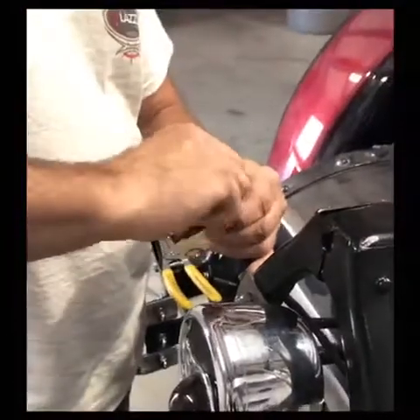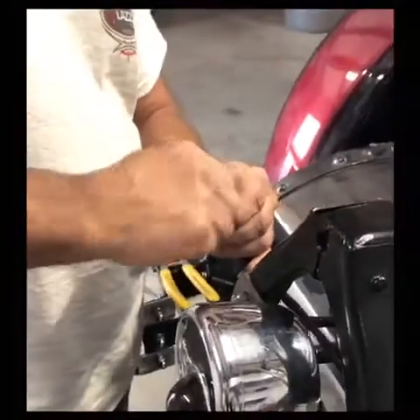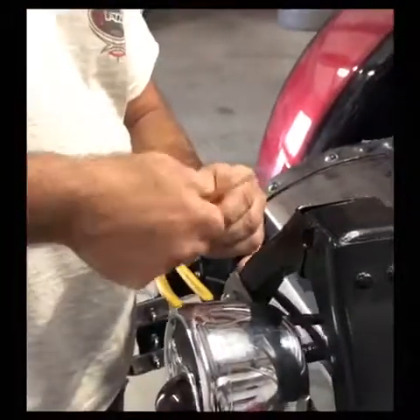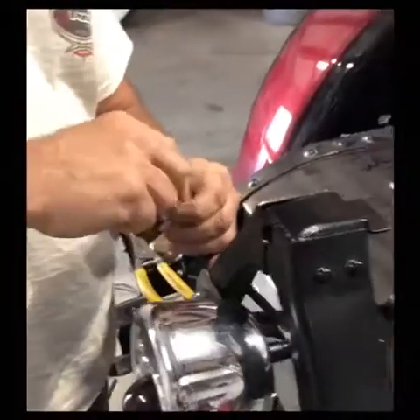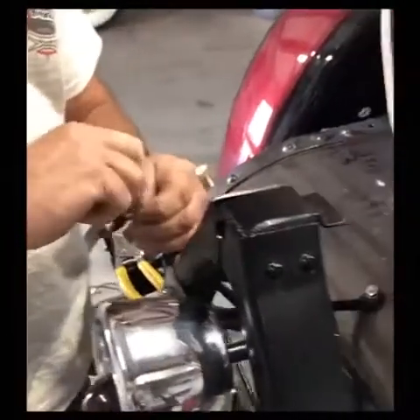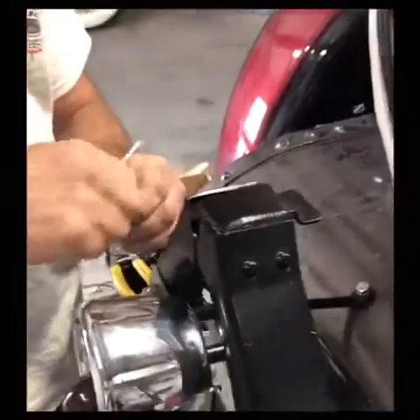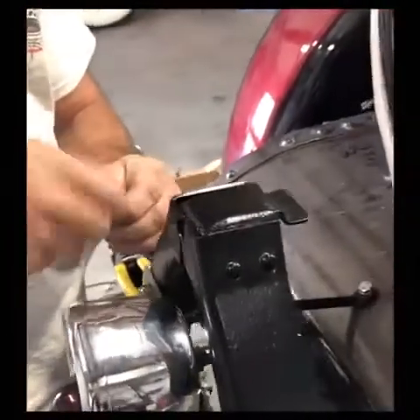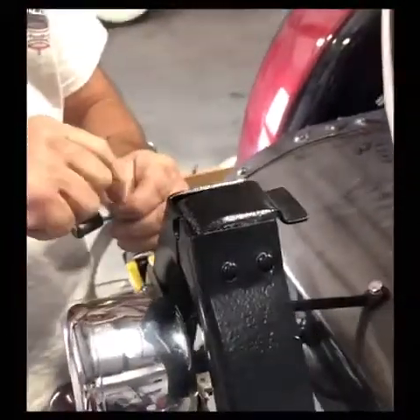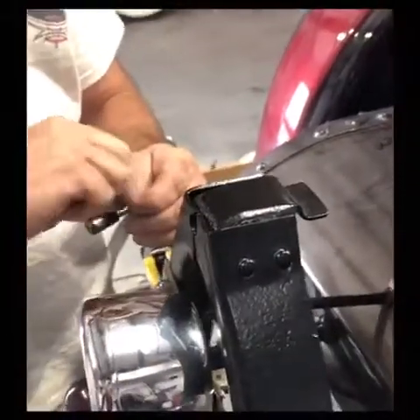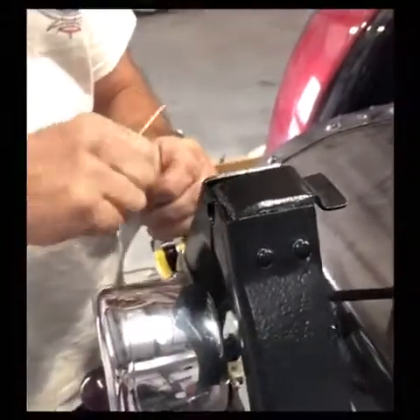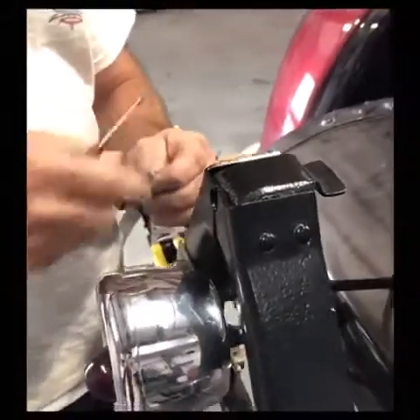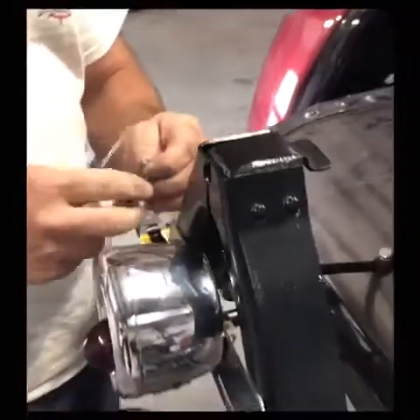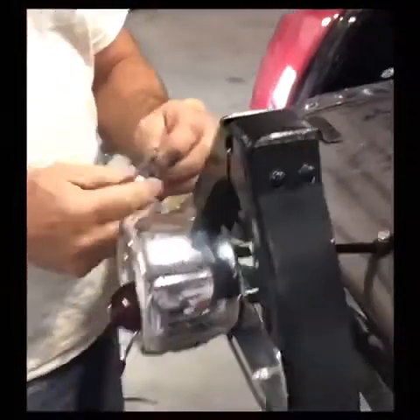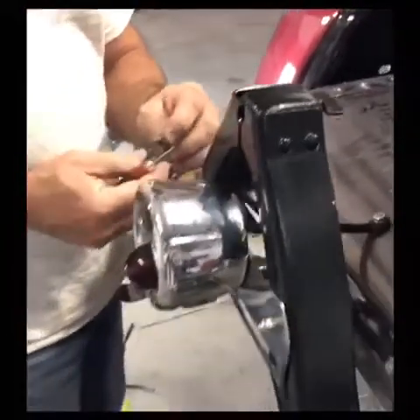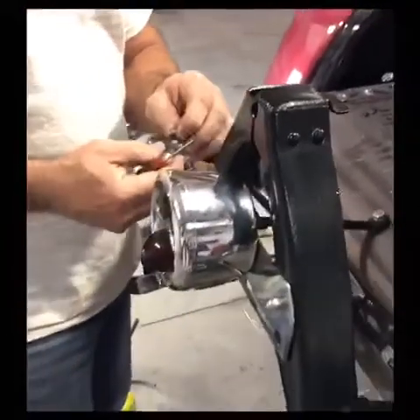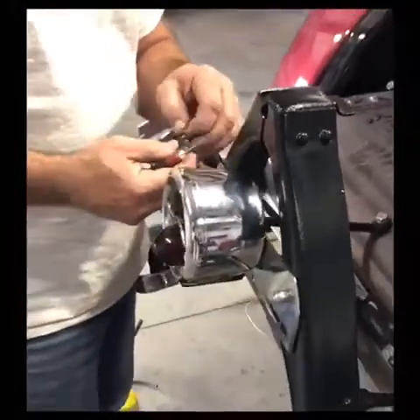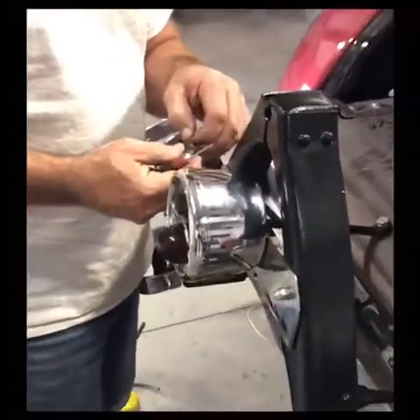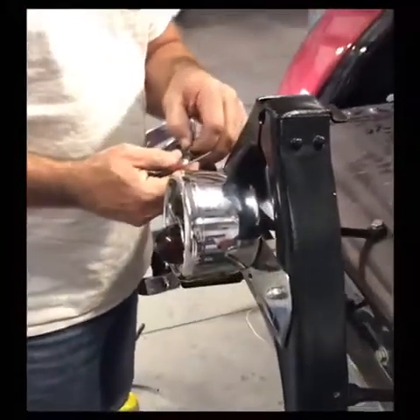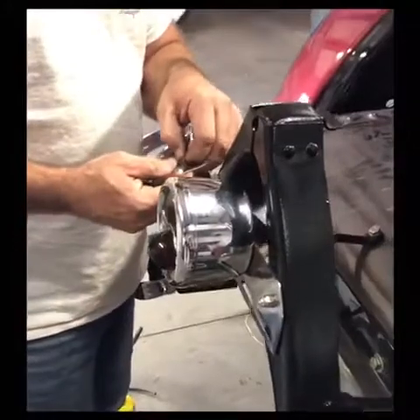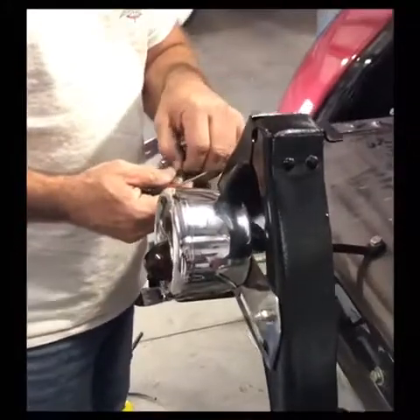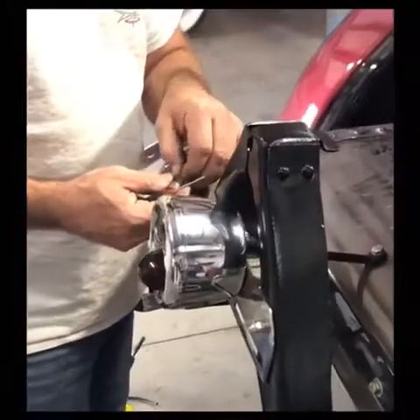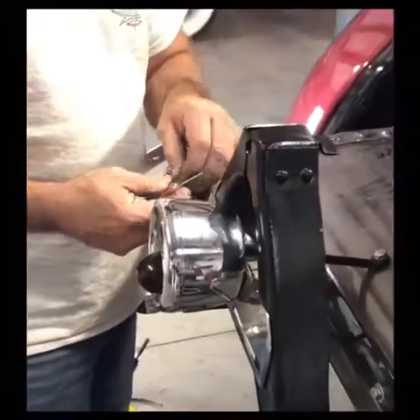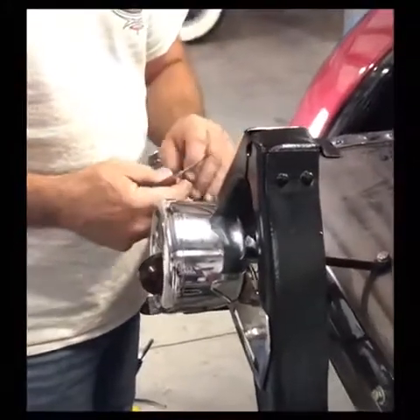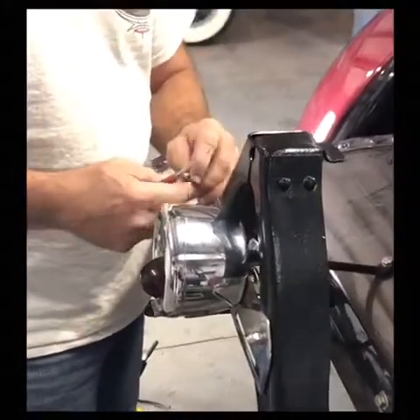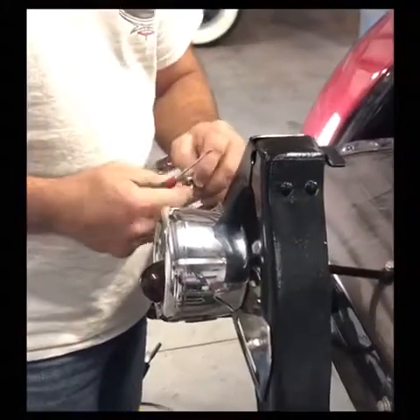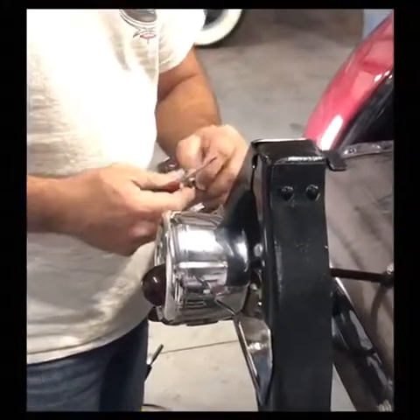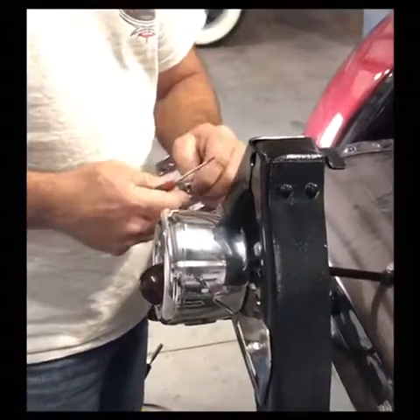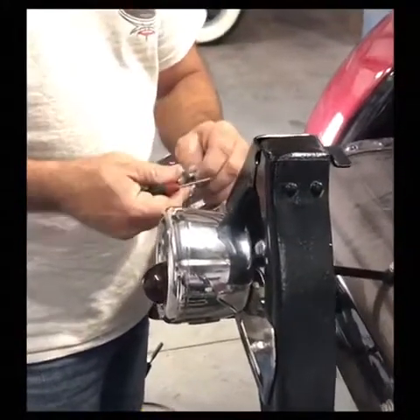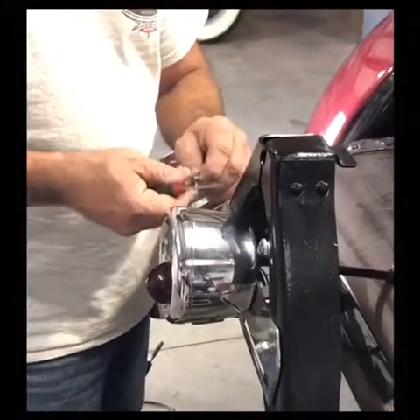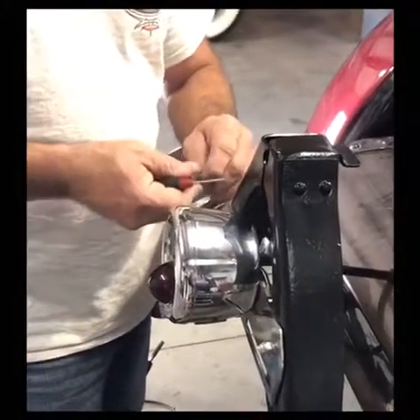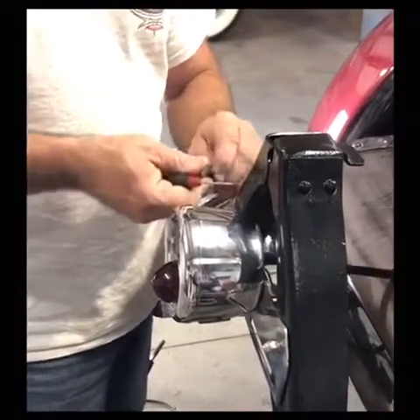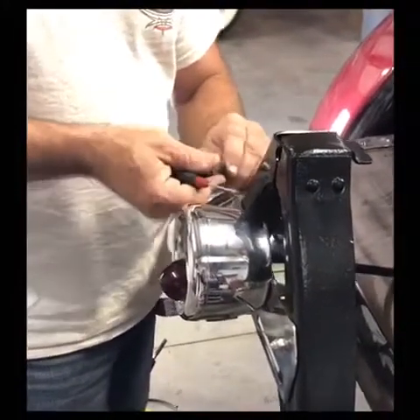A lot of times I'm doing this, I will solder these ends where they're solid. Makes a better joint, but I don't really need to do it on this.